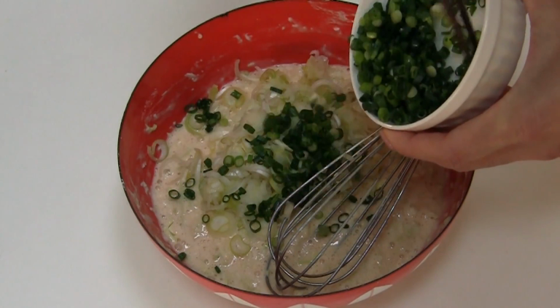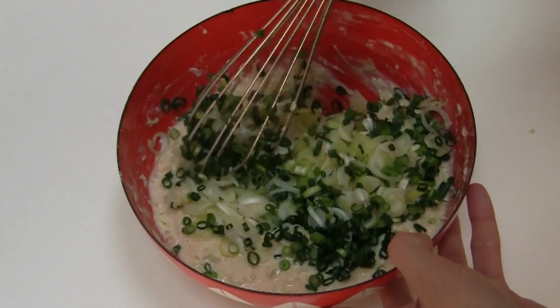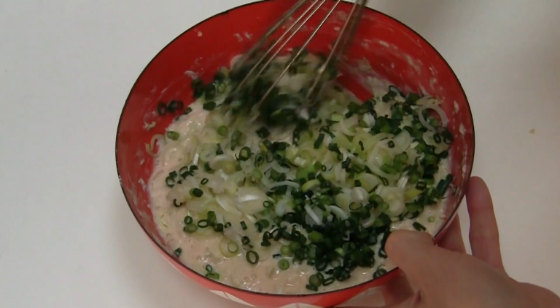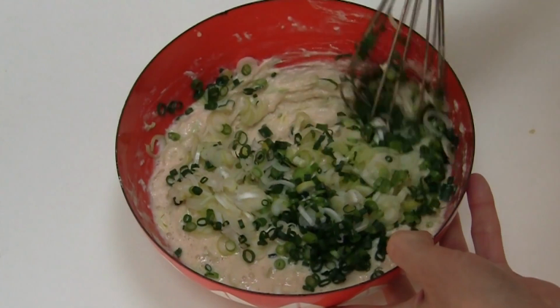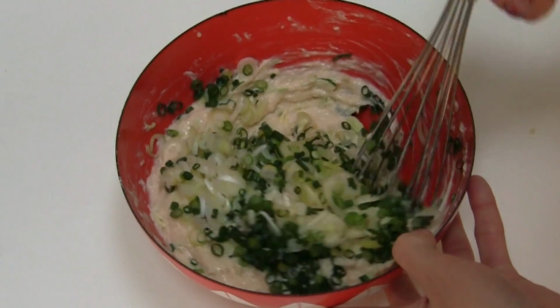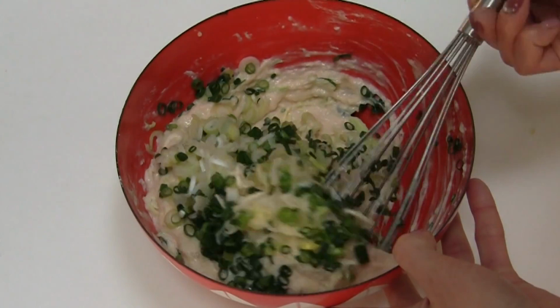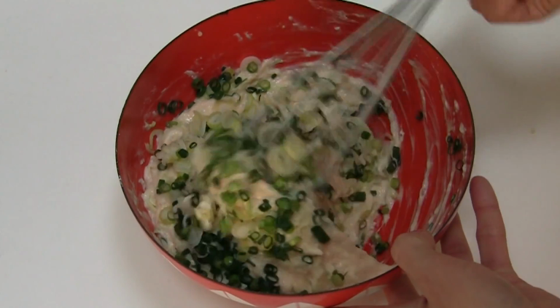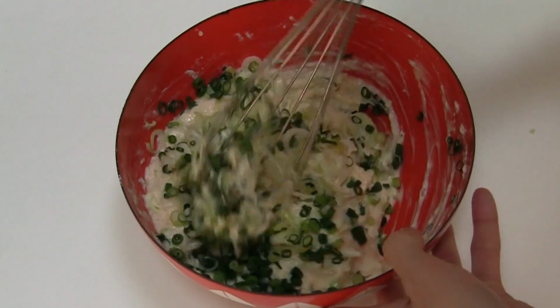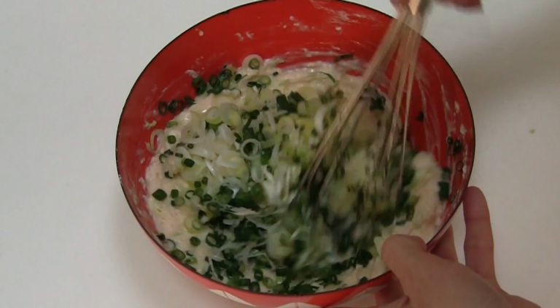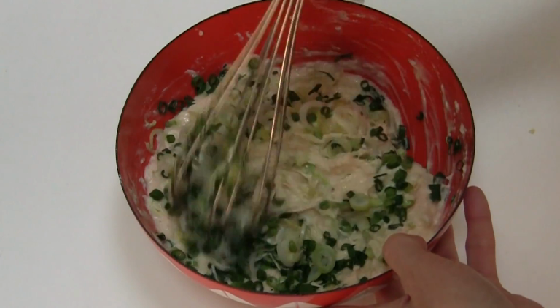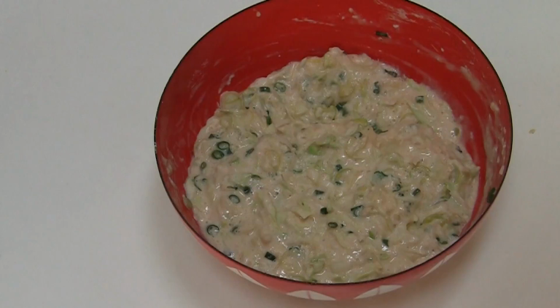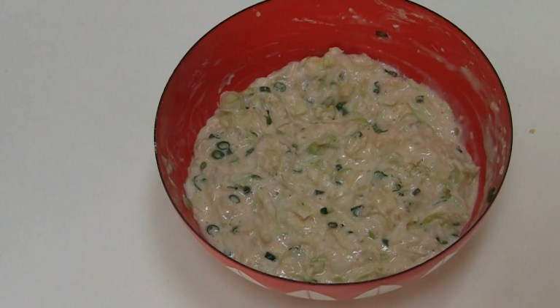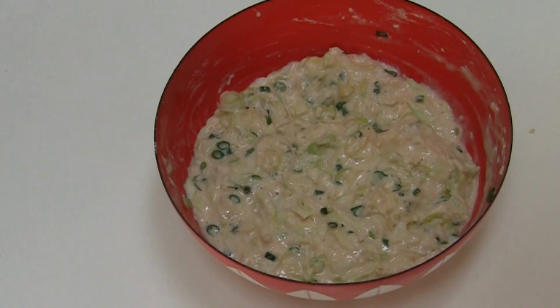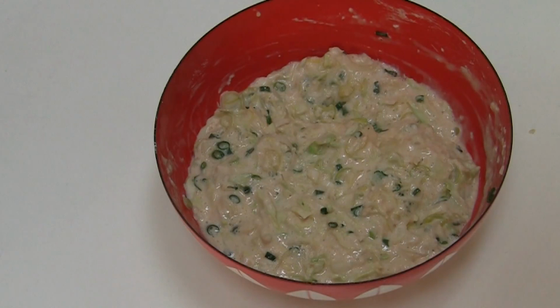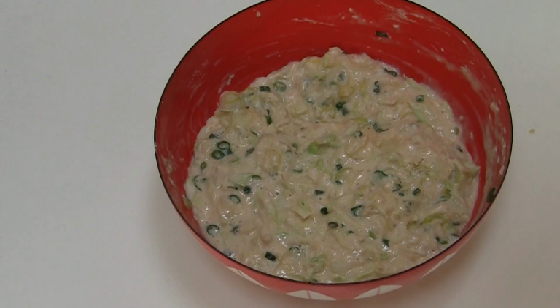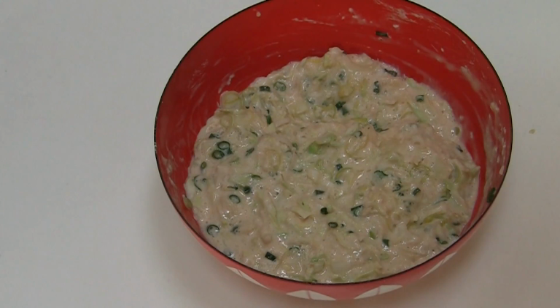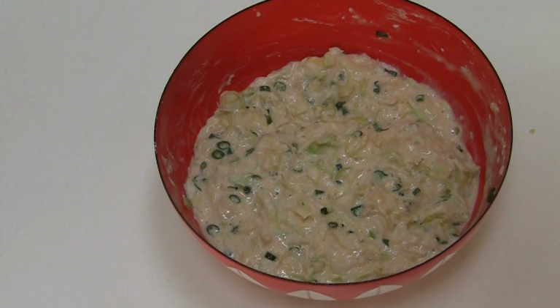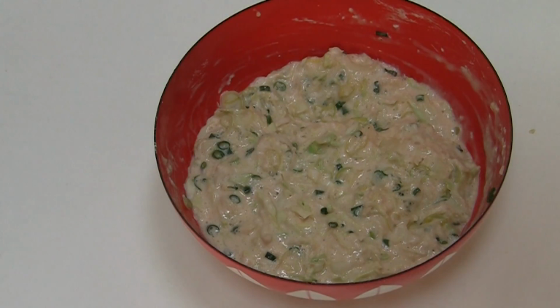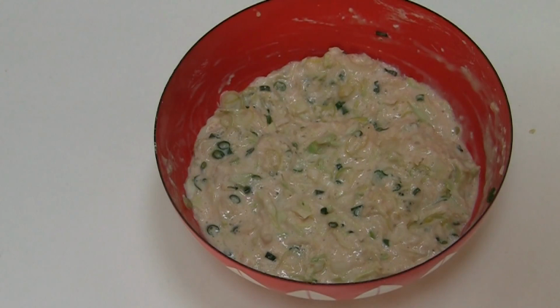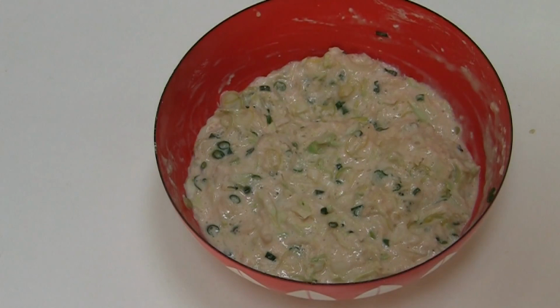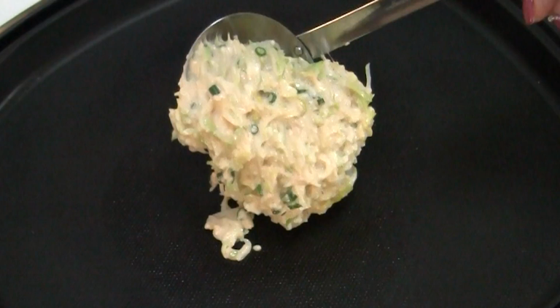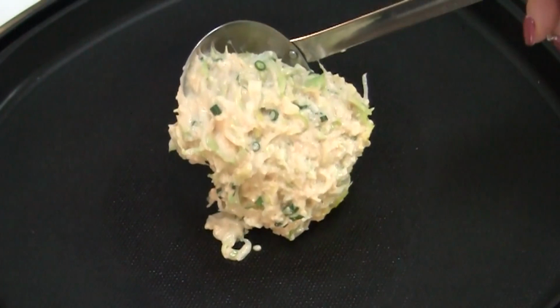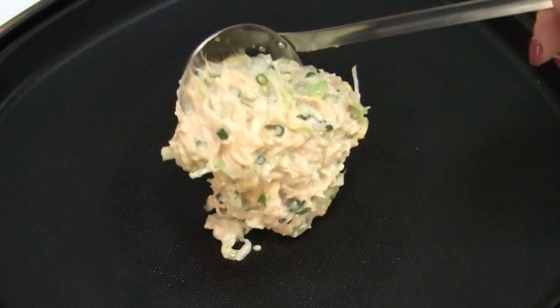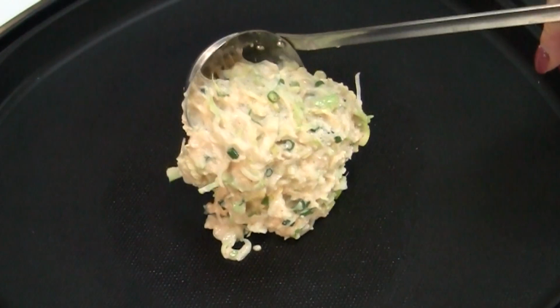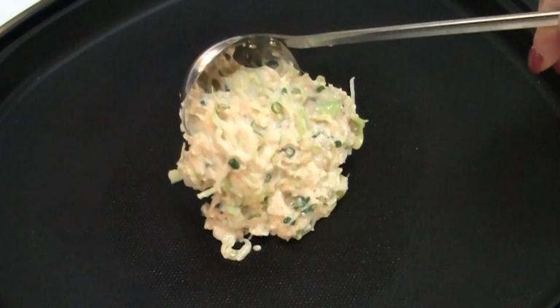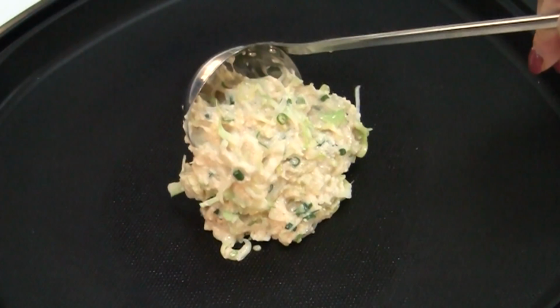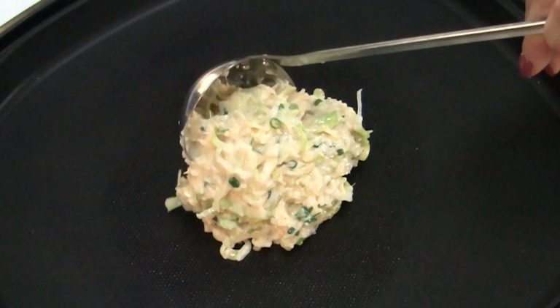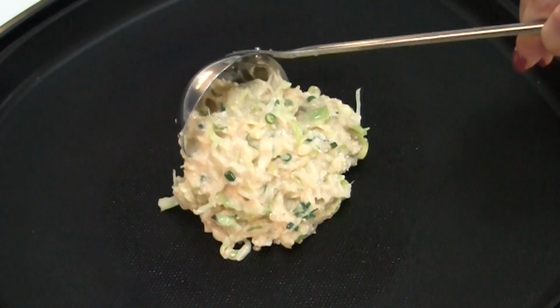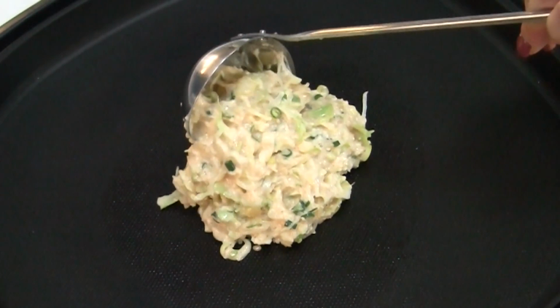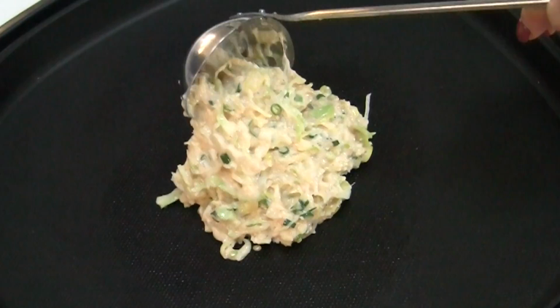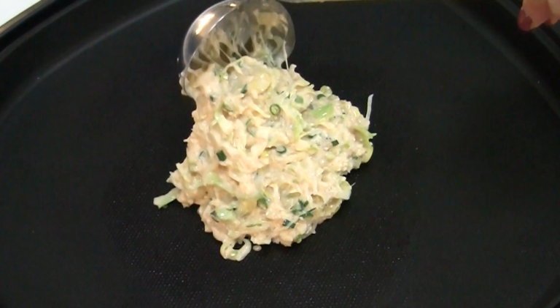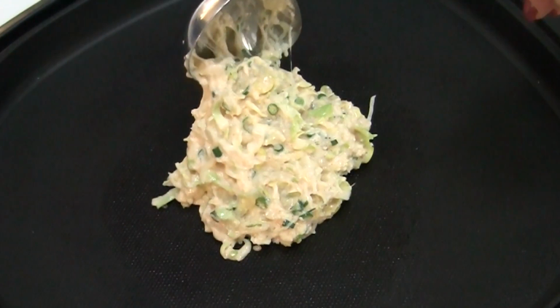Mix well. And the preparation is done. Now start to cook at the table.